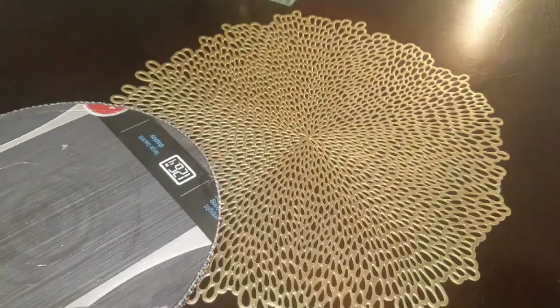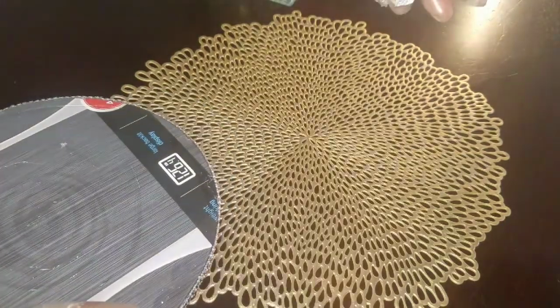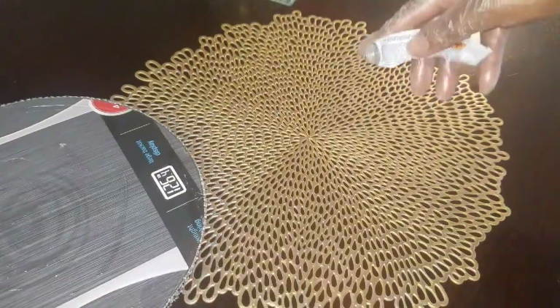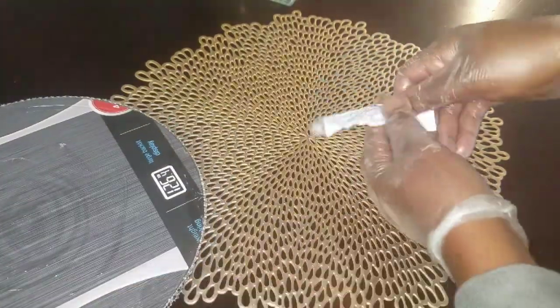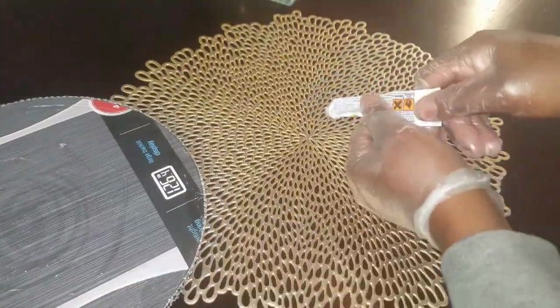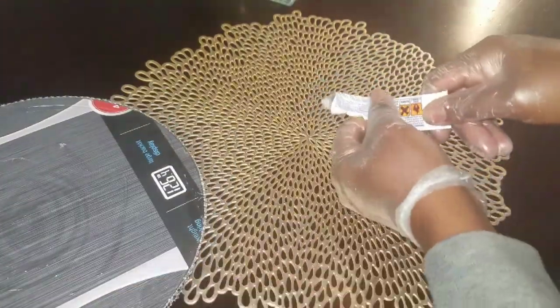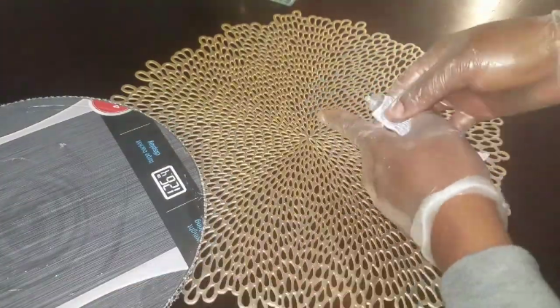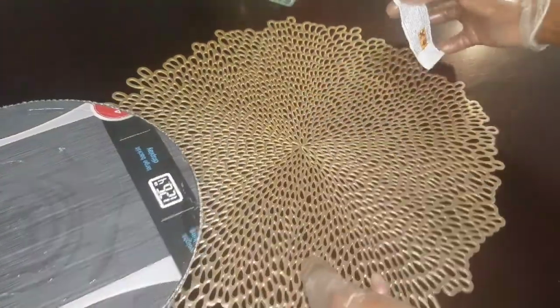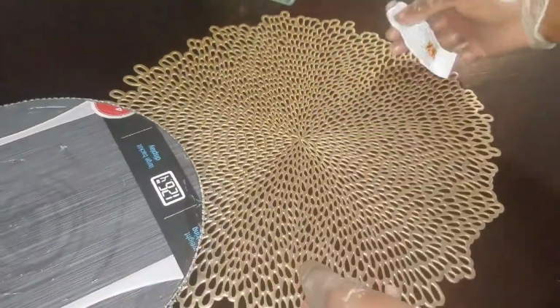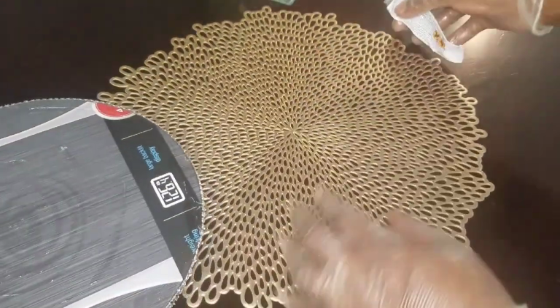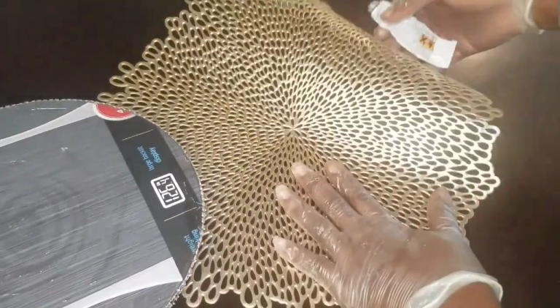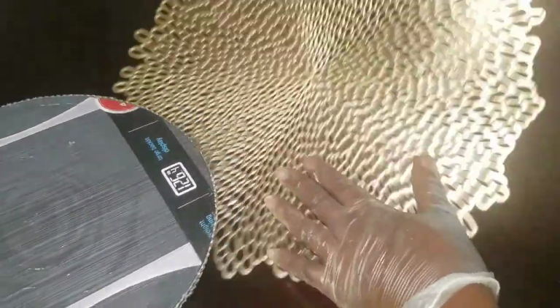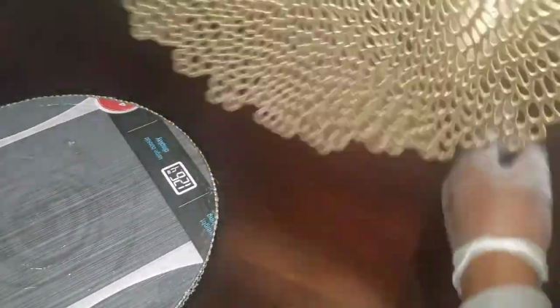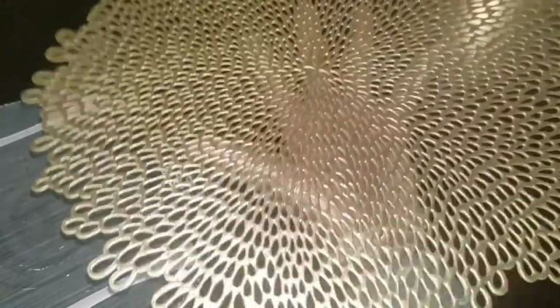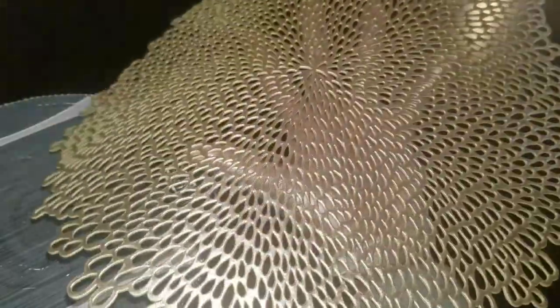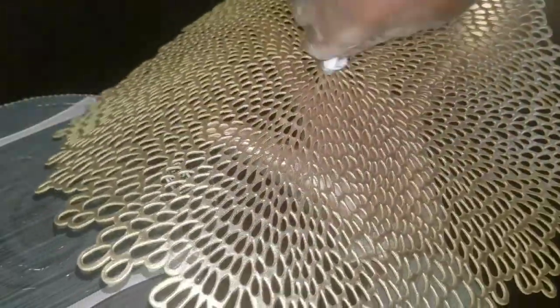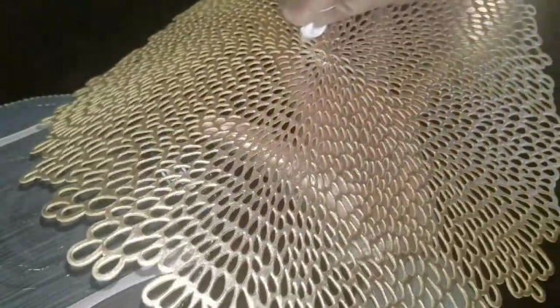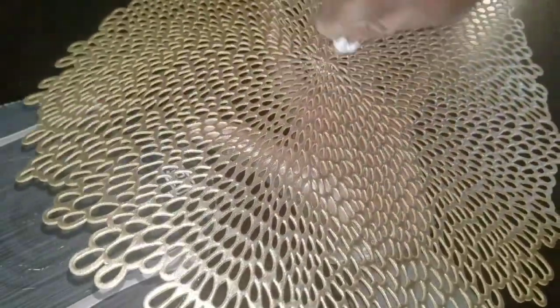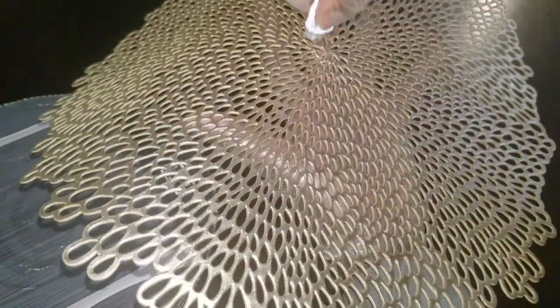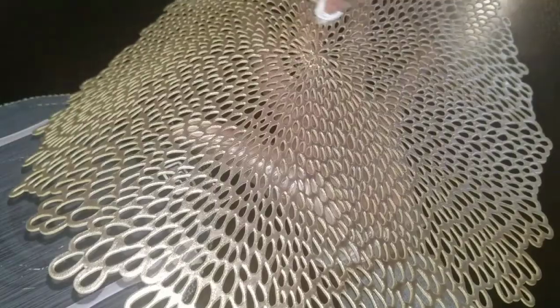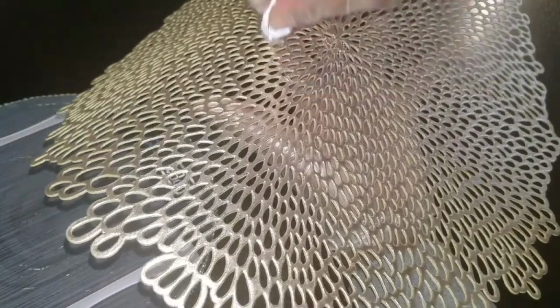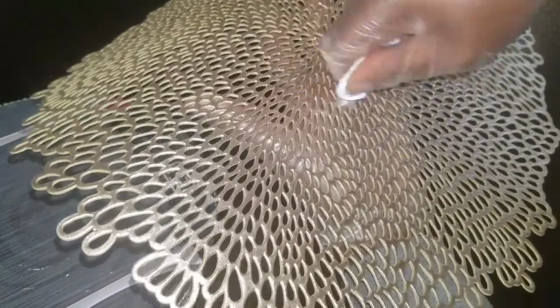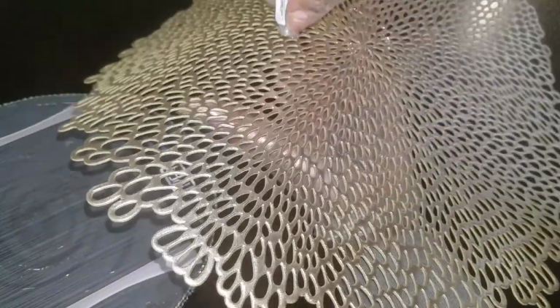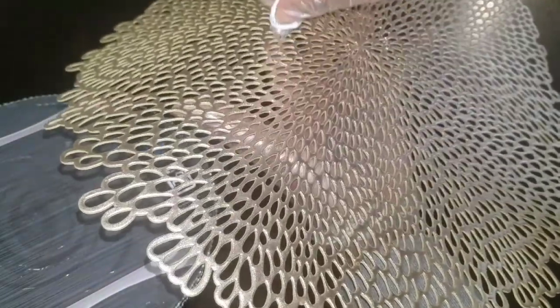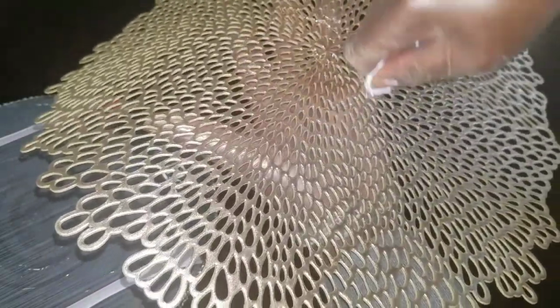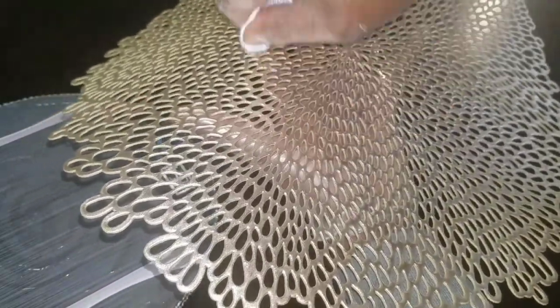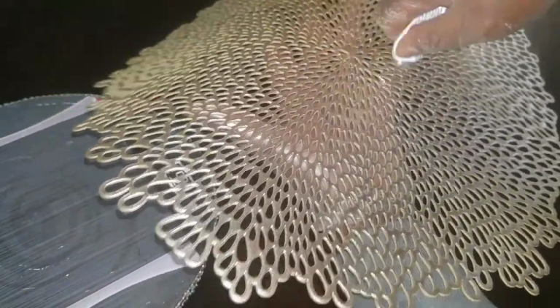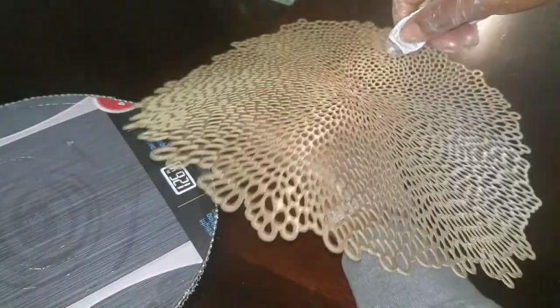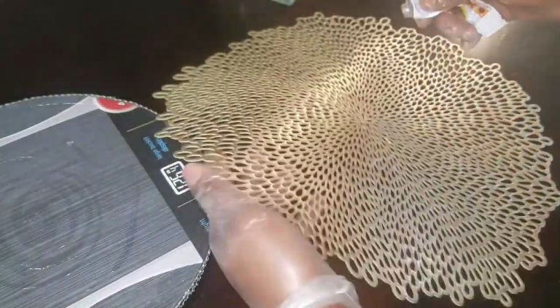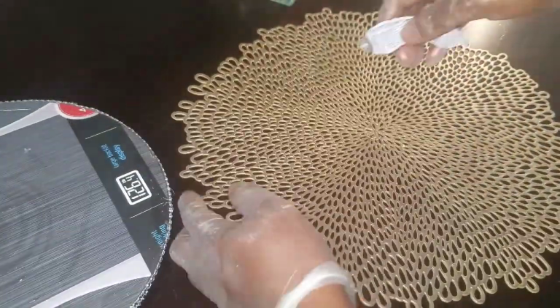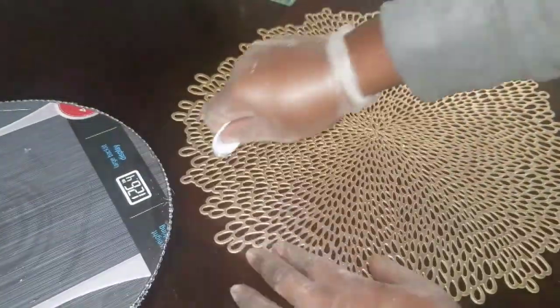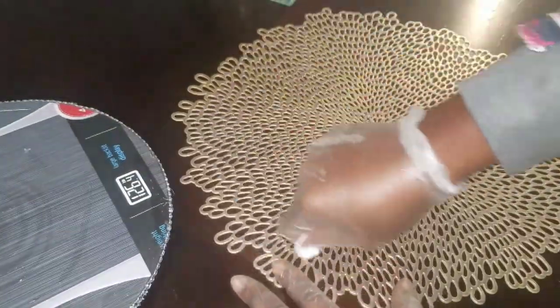Don't be afraid to use your adhesive glue generously. This will give it a more permanent hold.